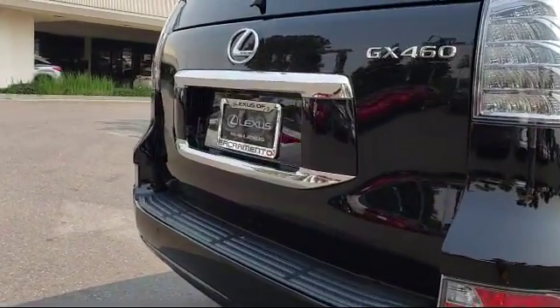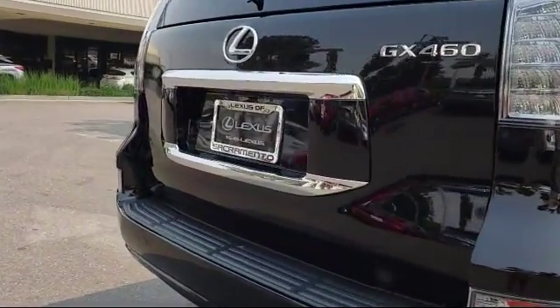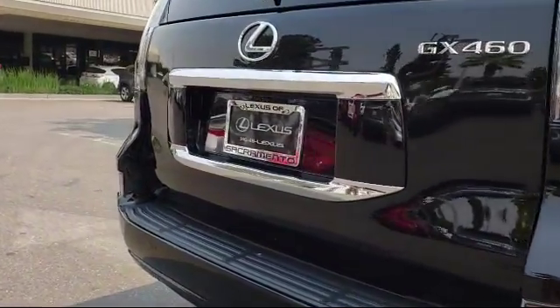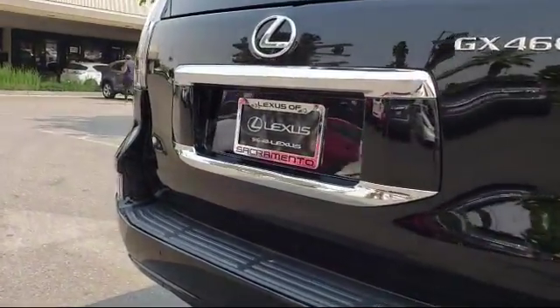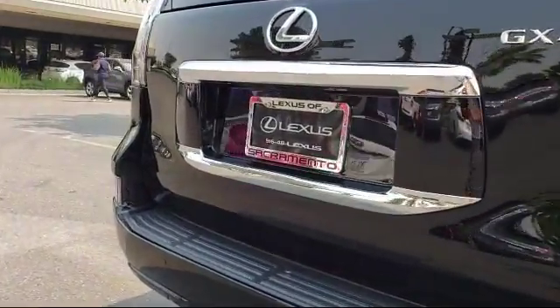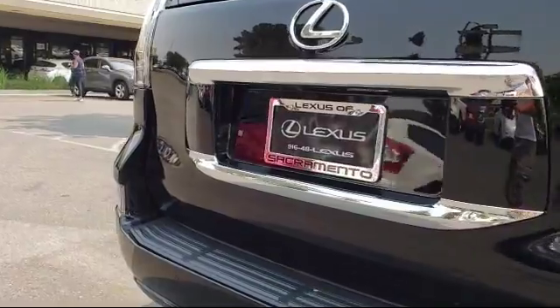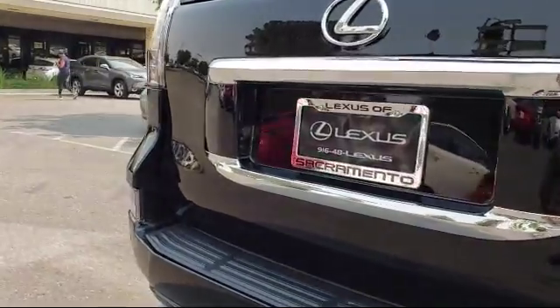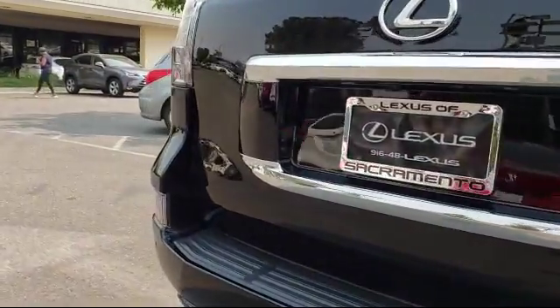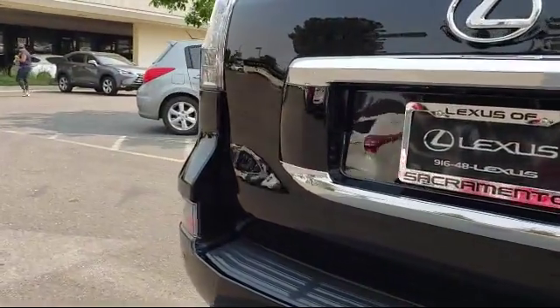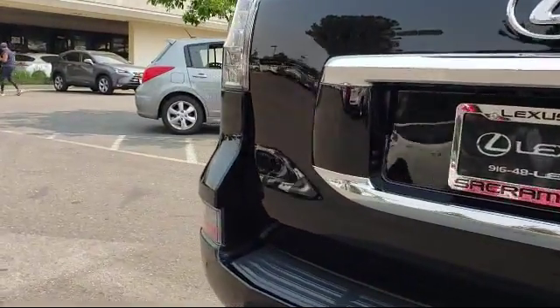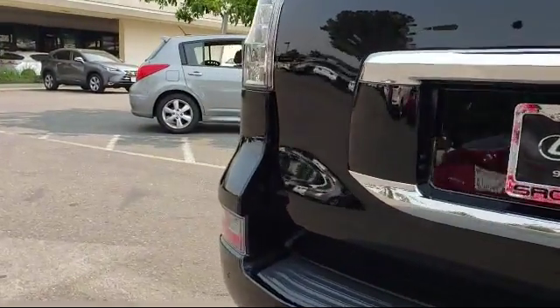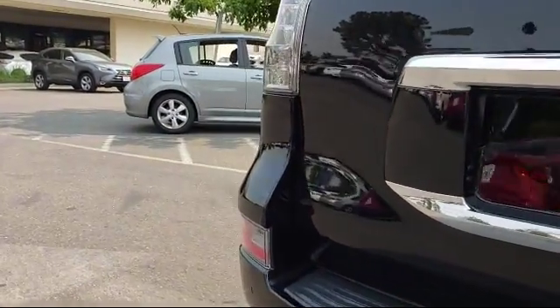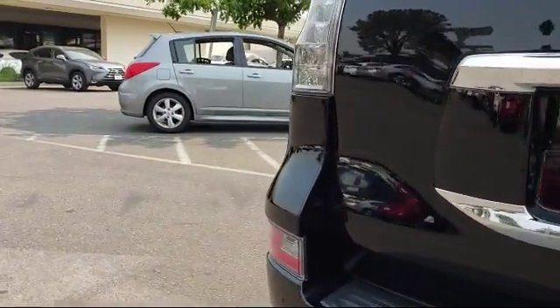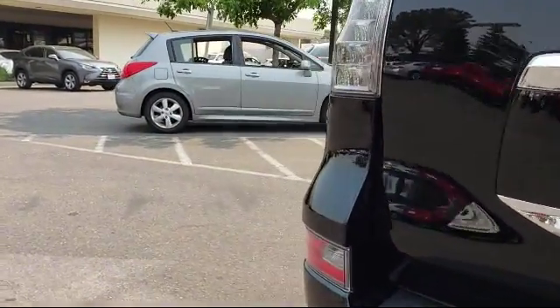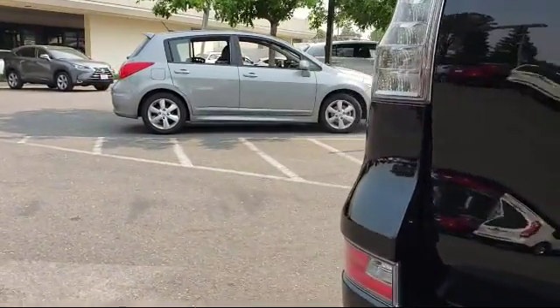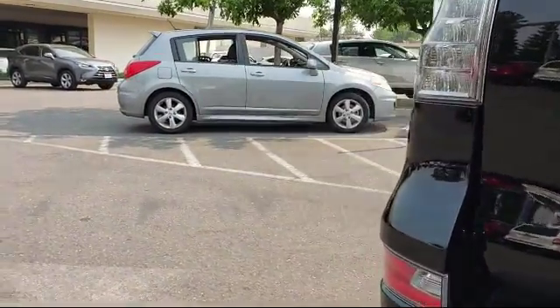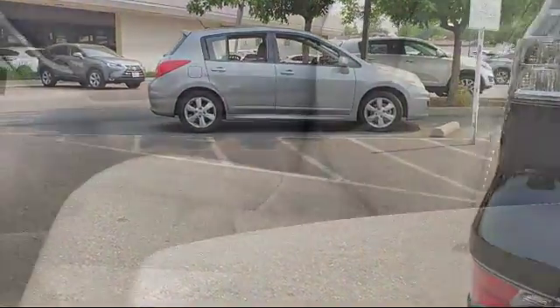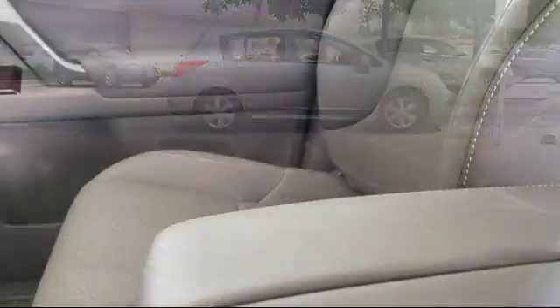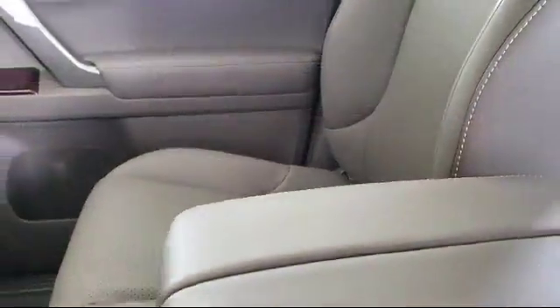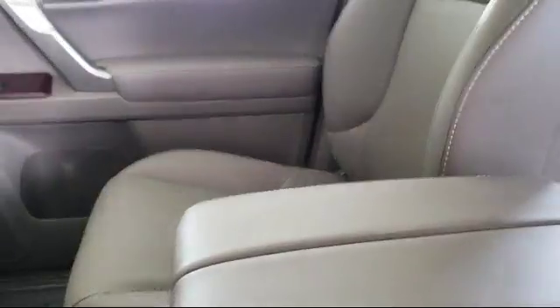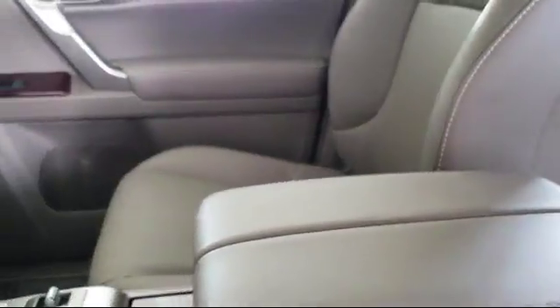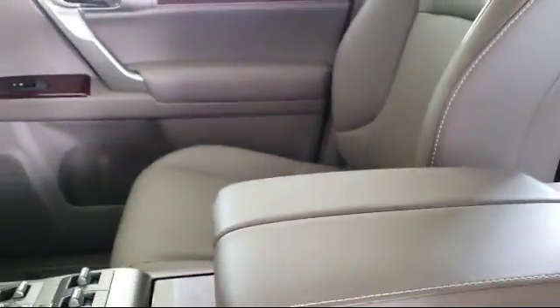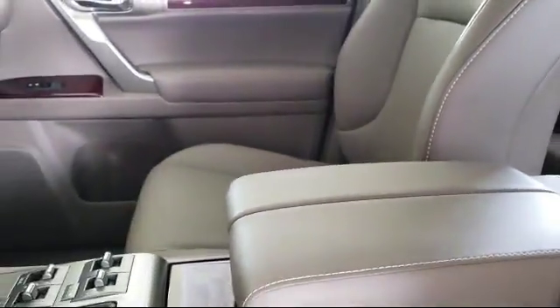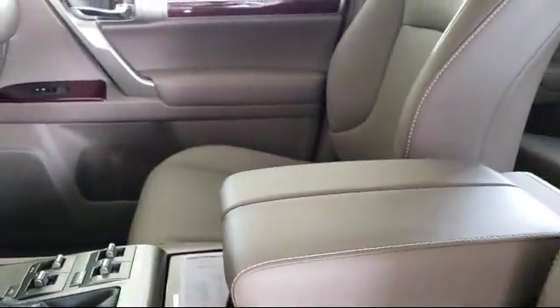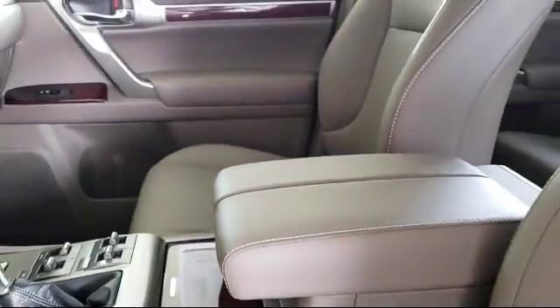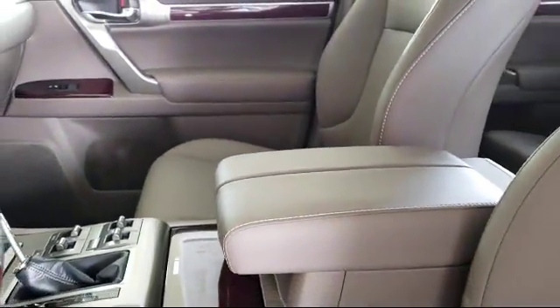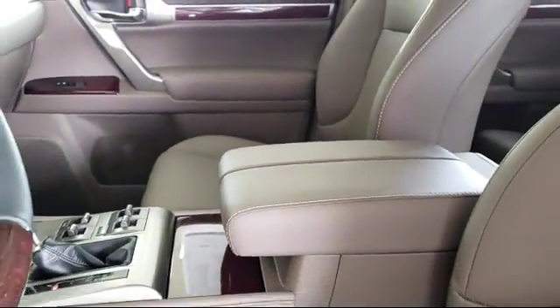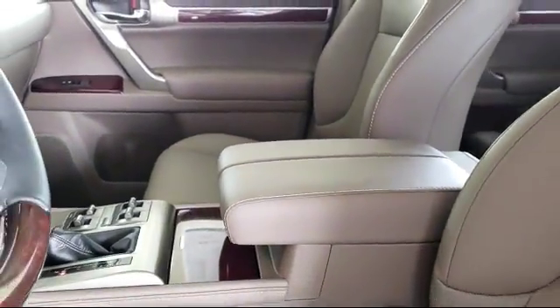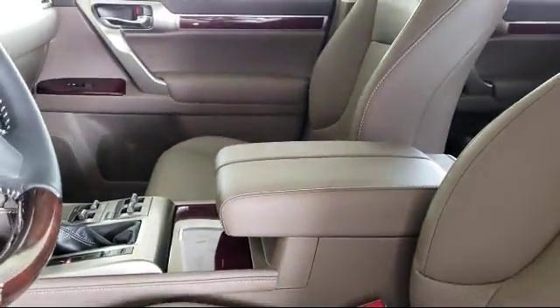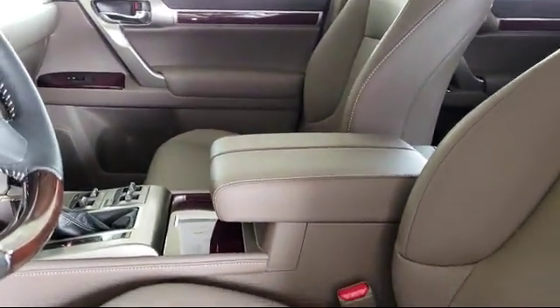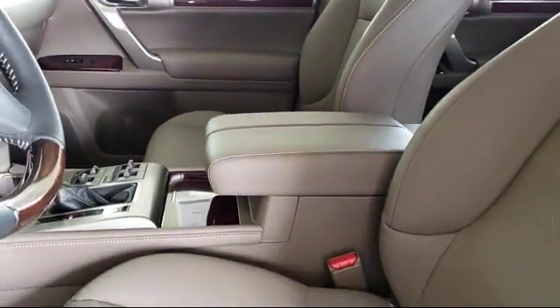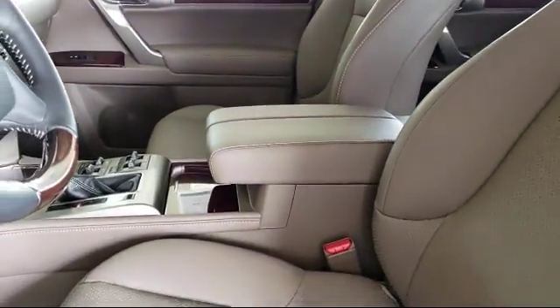As a Lexus elite dealer since 1999, Lexus of Sacramento has been servicing and satisfying customers from all over the Sacramento Valley. We have a dedicated staff that is passionate about the brand and our customers.